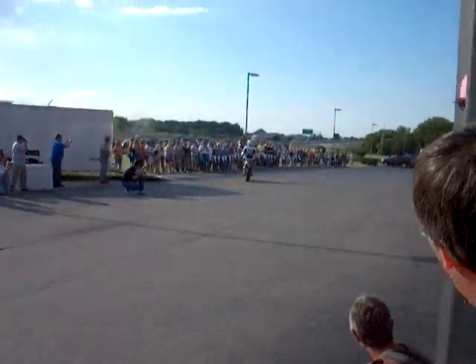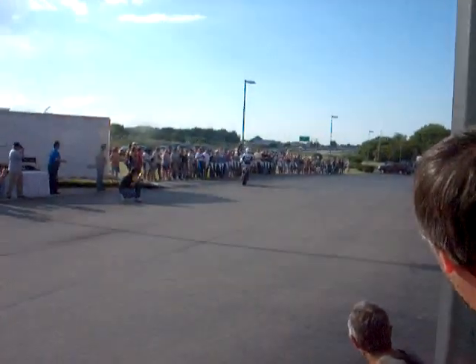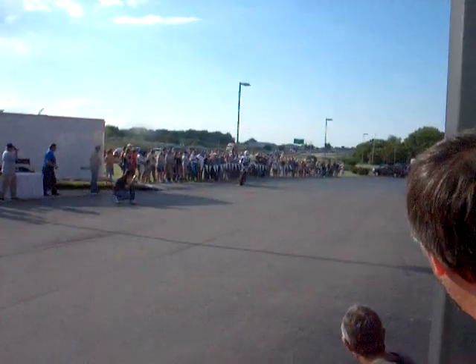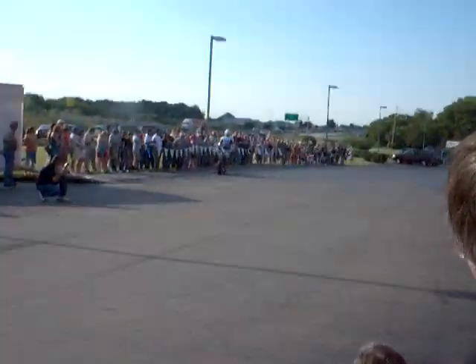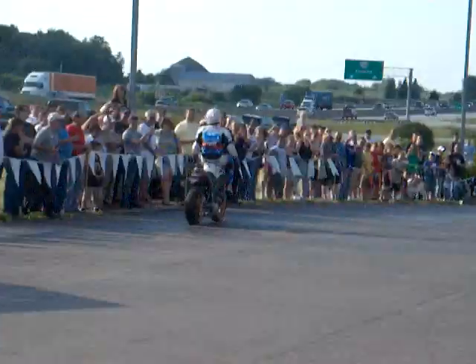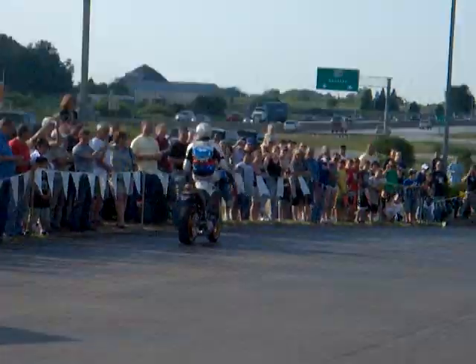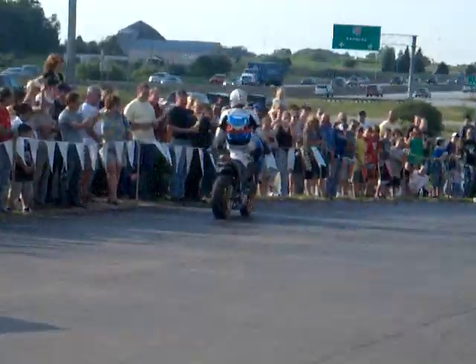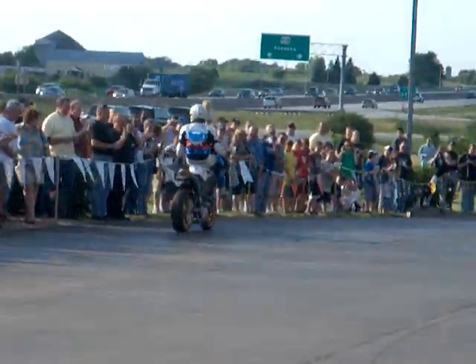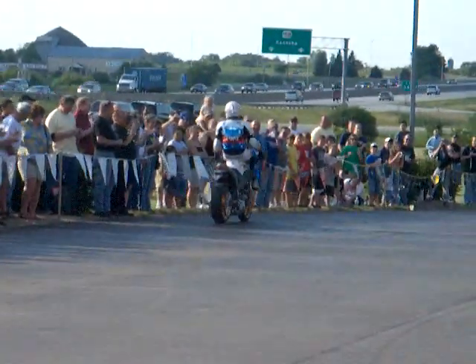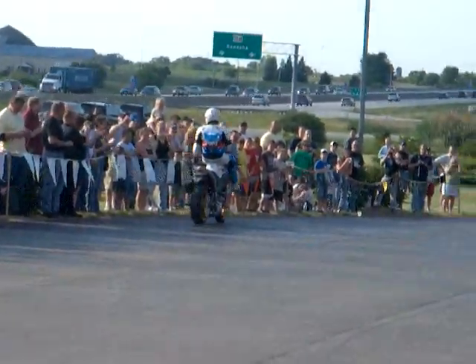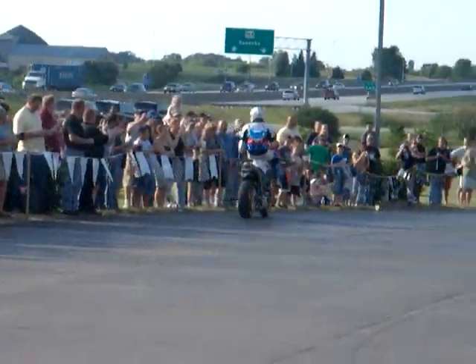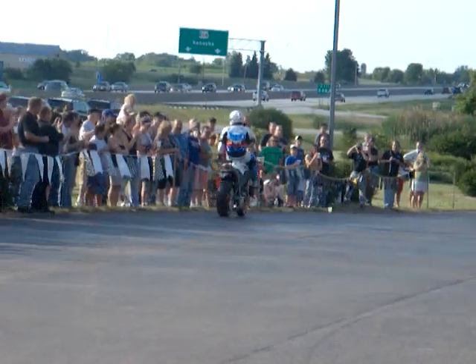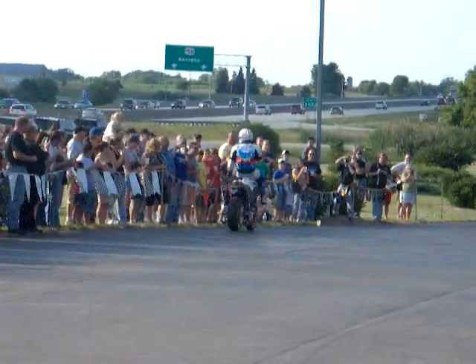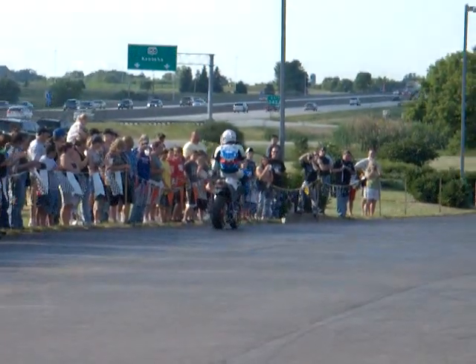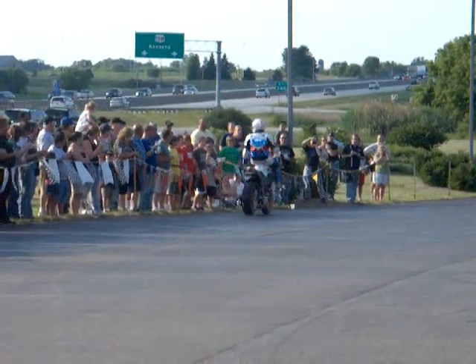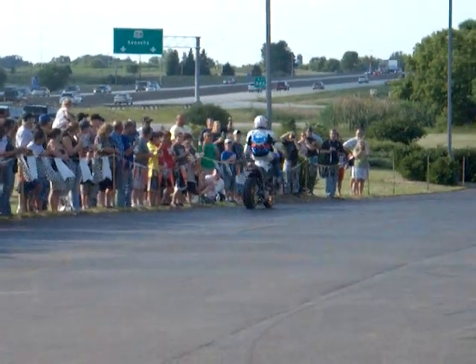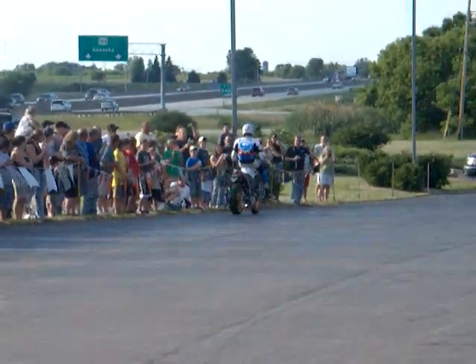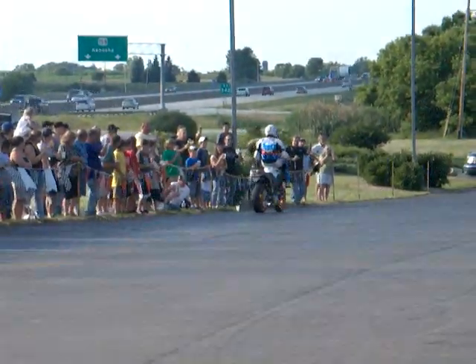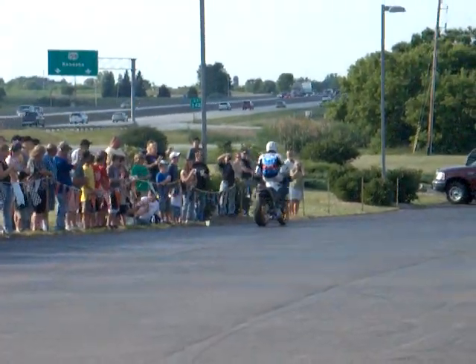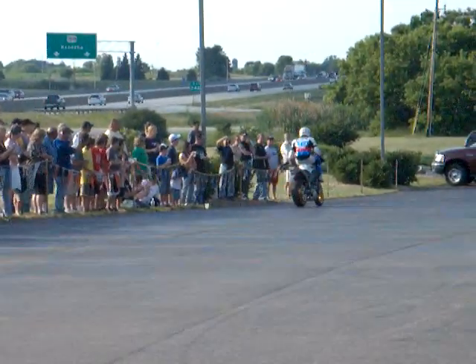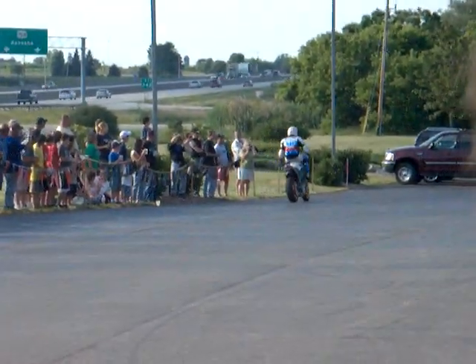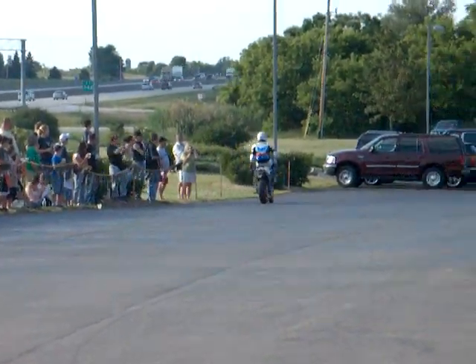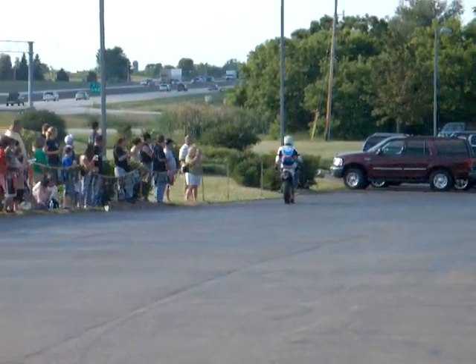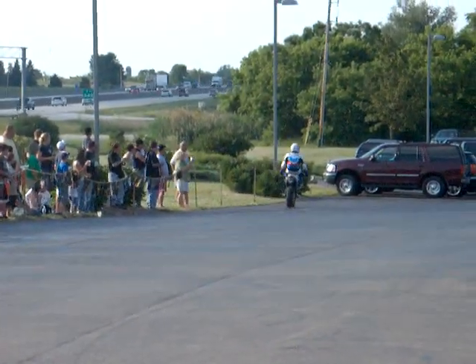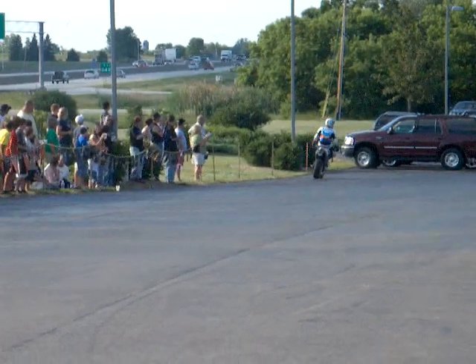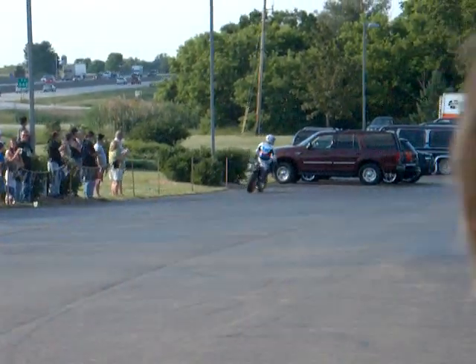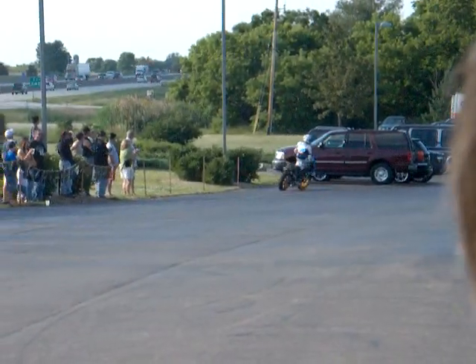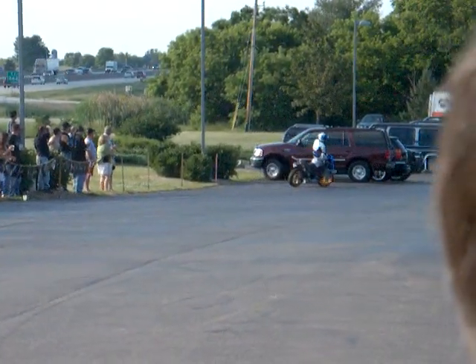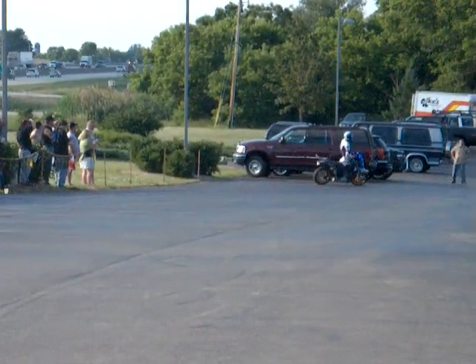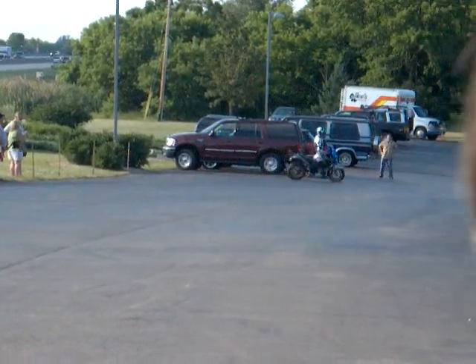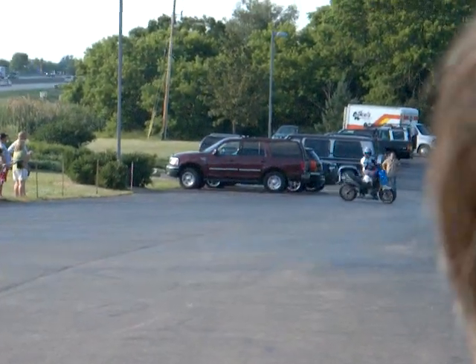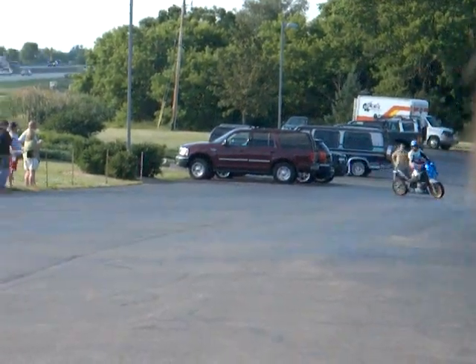Yeah, you like this? Are you ready for this one? Now here's the crowd over here, right? All right, y'all check it out. Here we go, we're going to do something pretty cool.